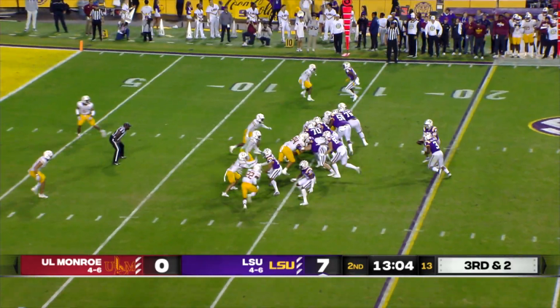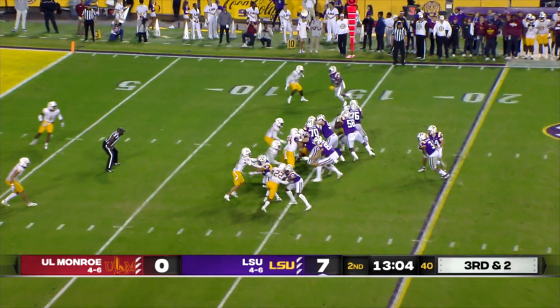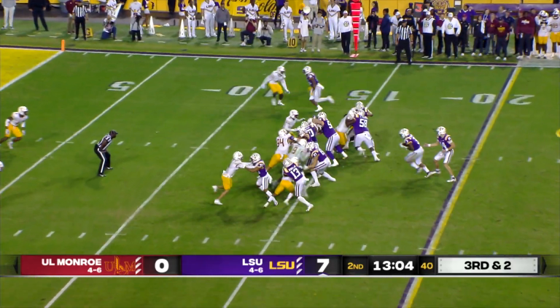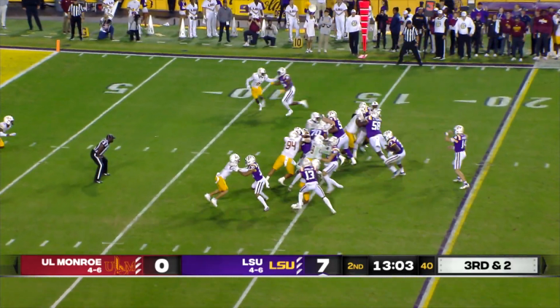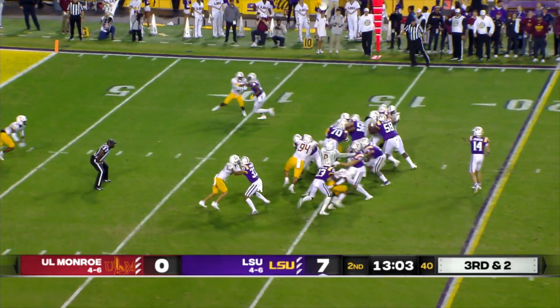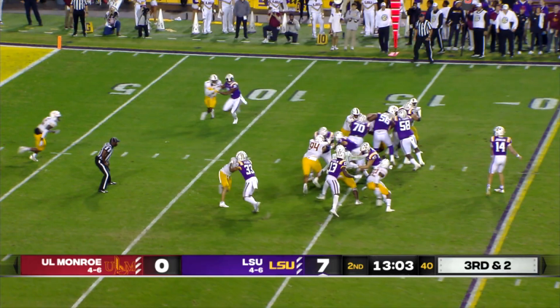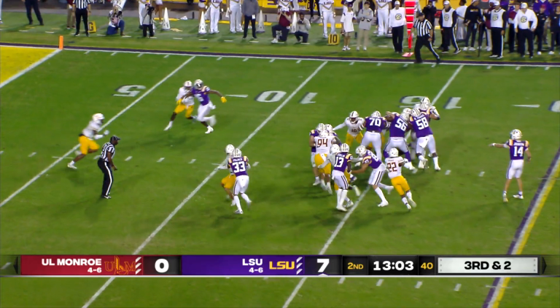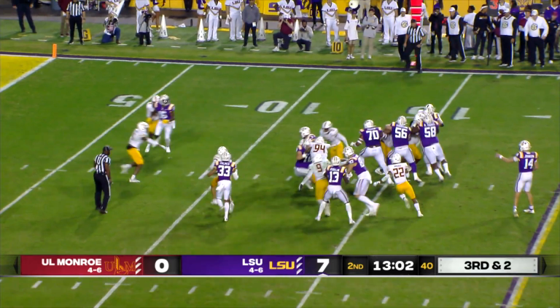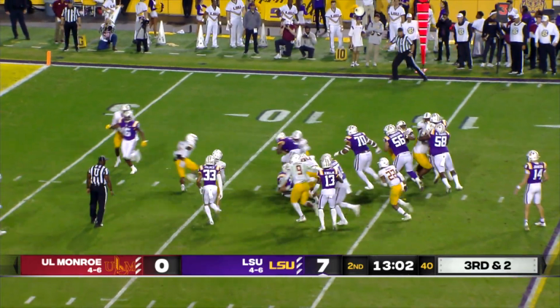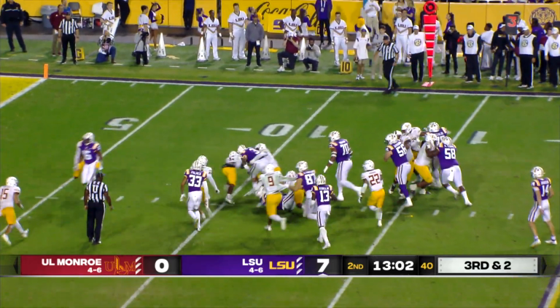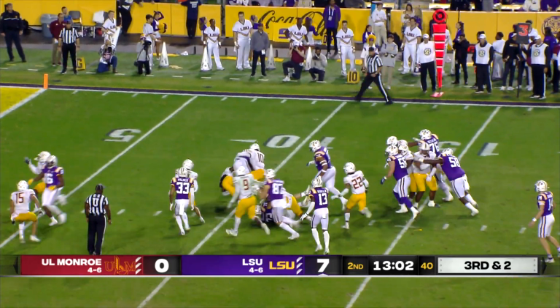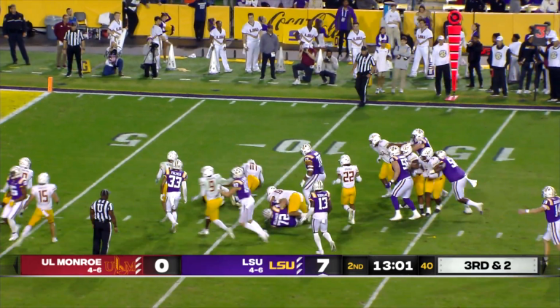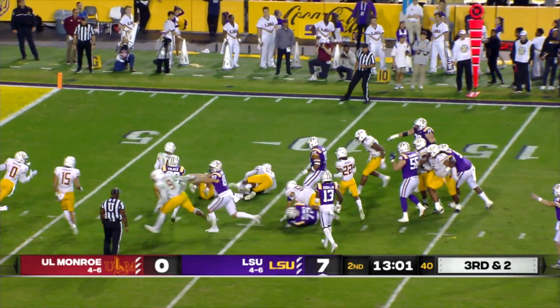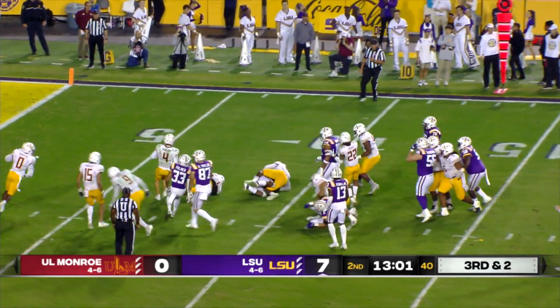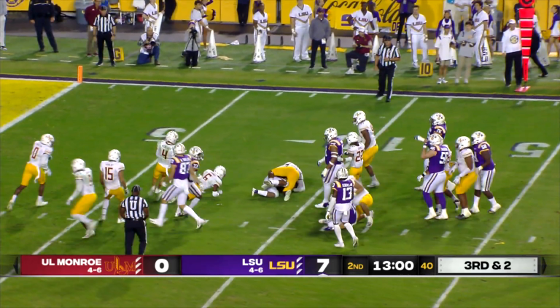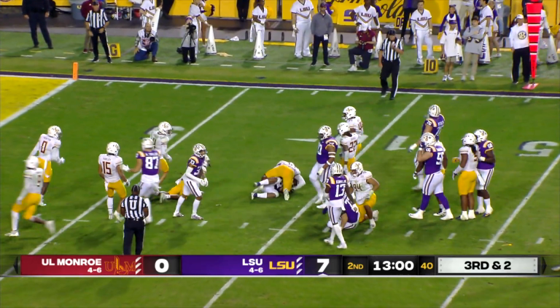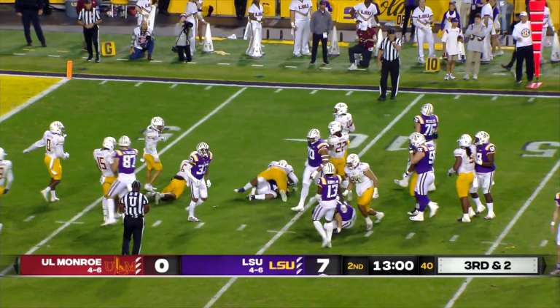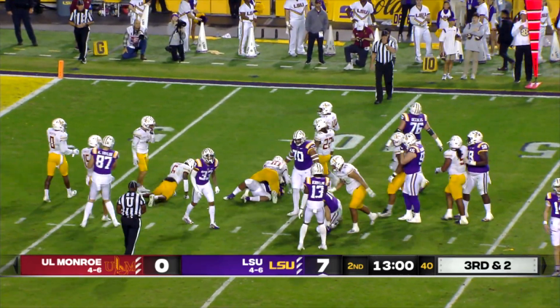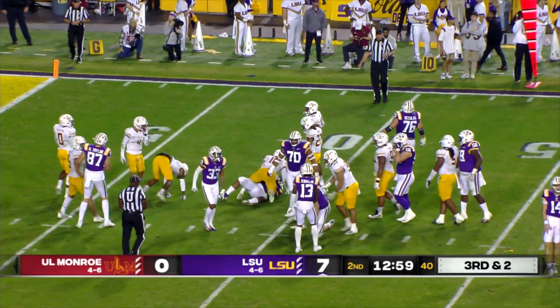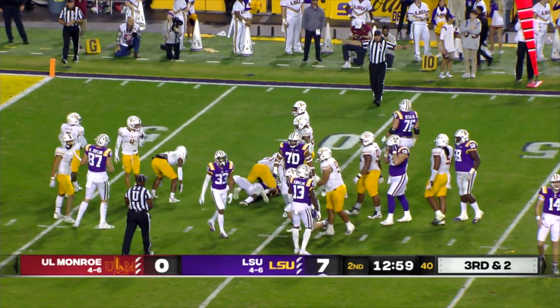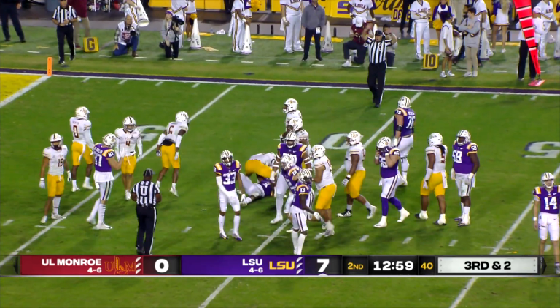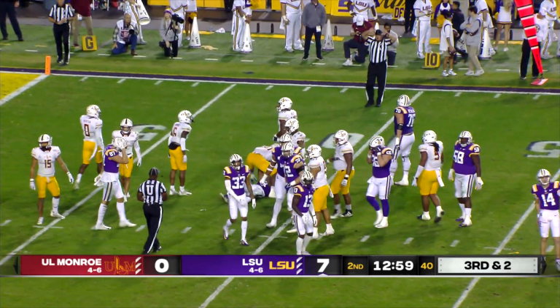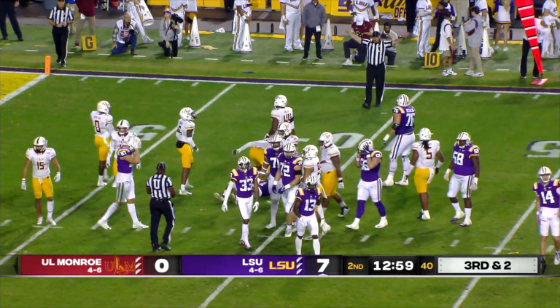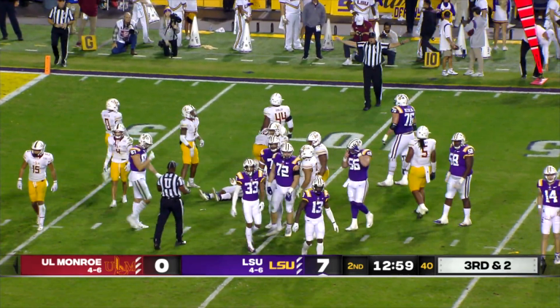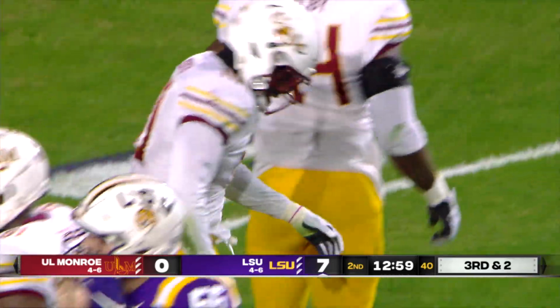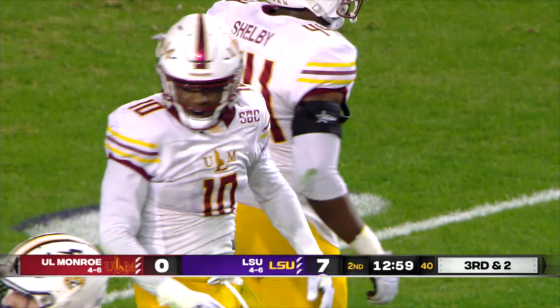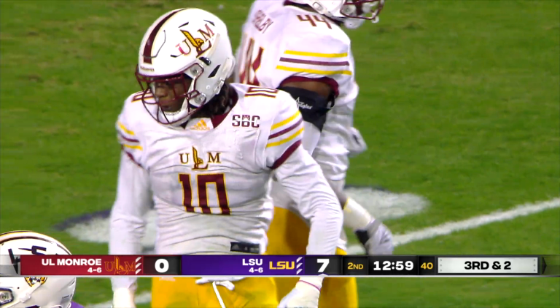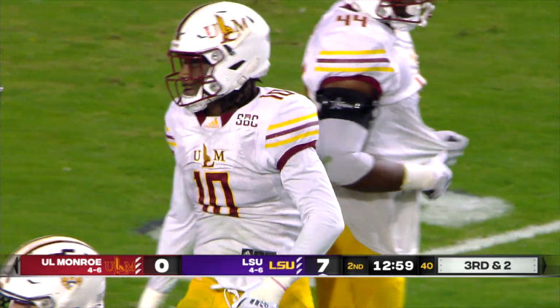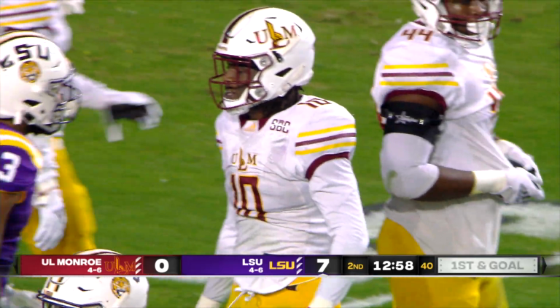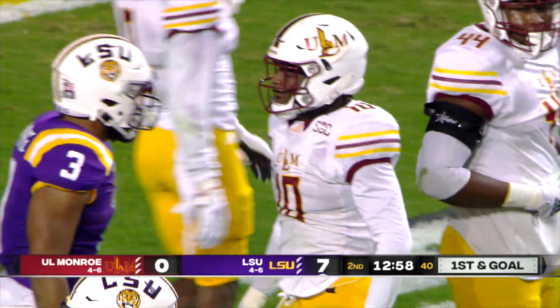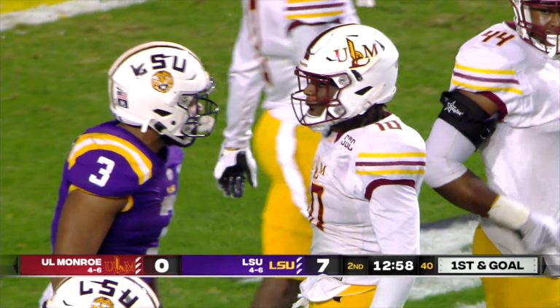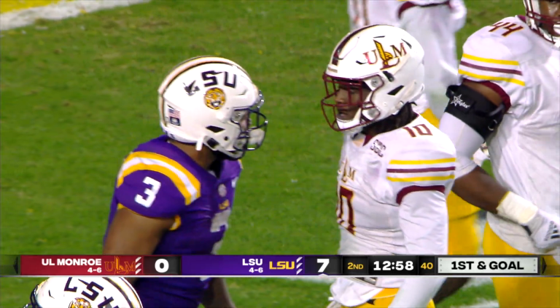Johnson, high snap and handle. Ty Davis-Price right up the middle — has the first down. Gets to the 10, and finally put down at the 9-yard line. A gain of six.